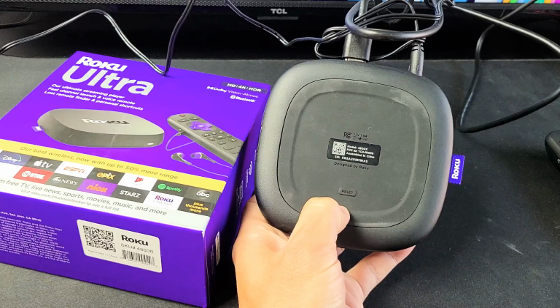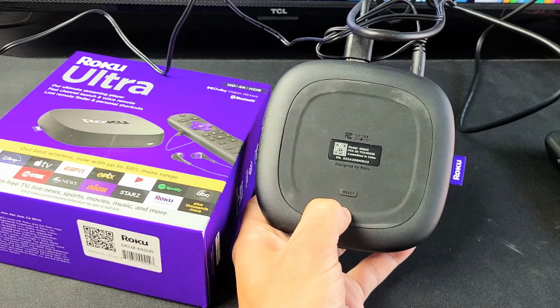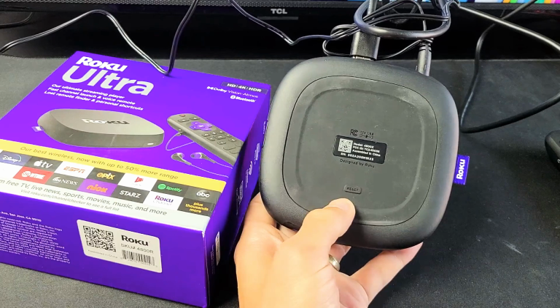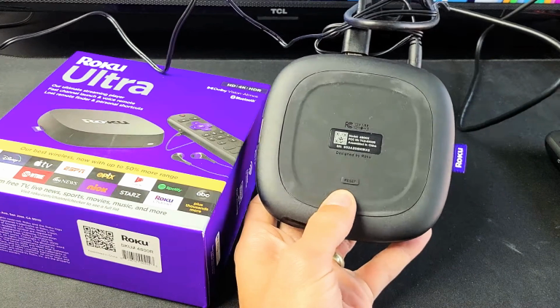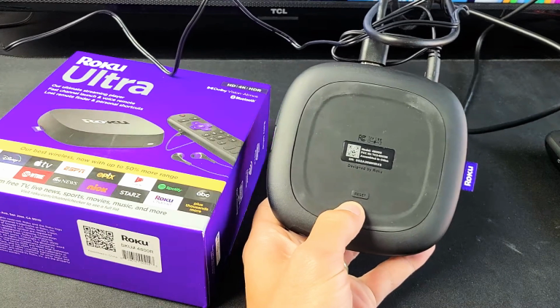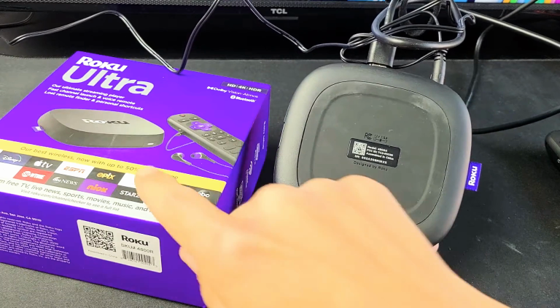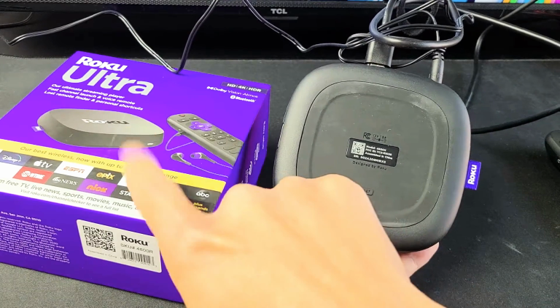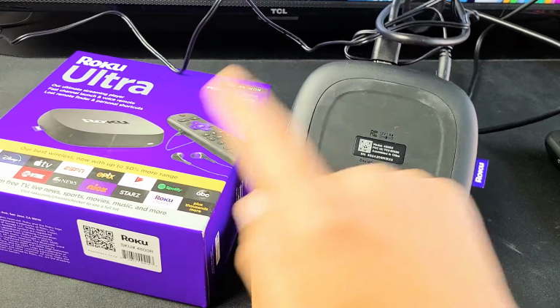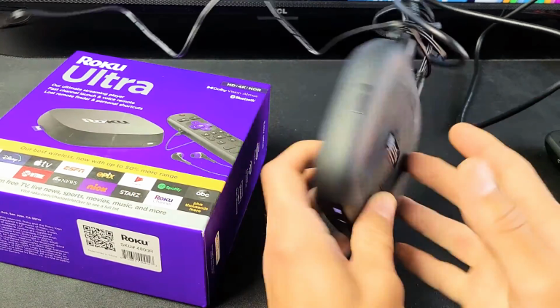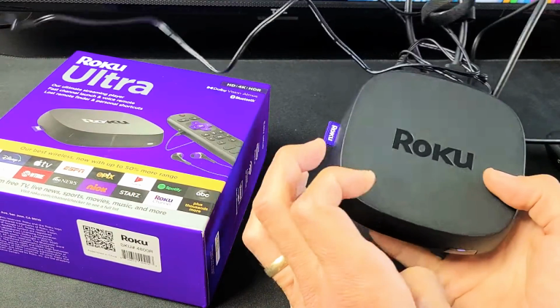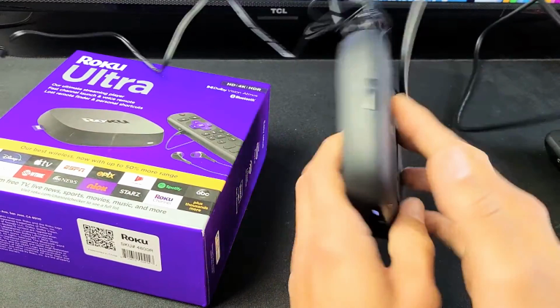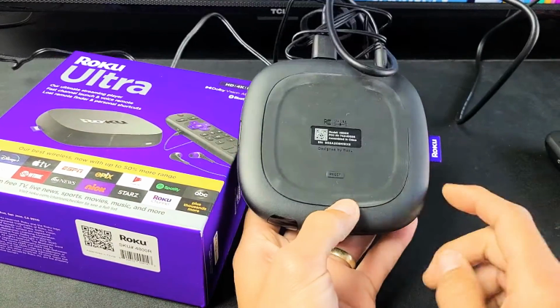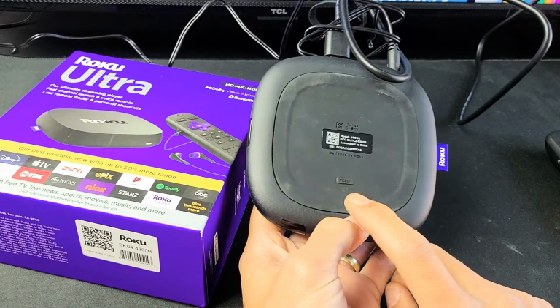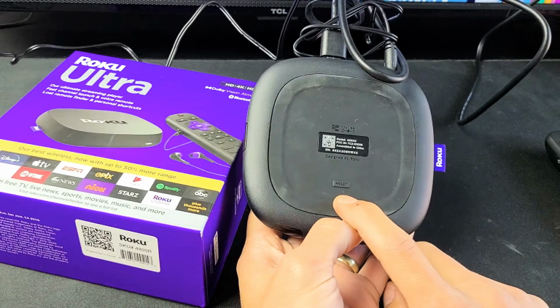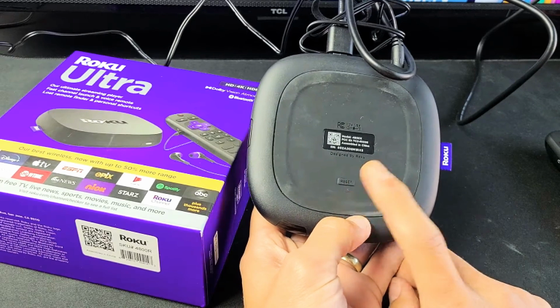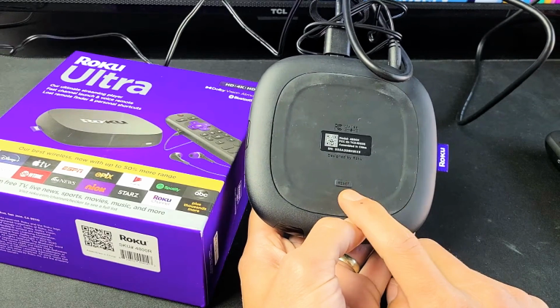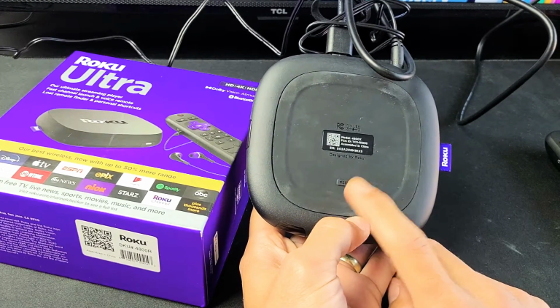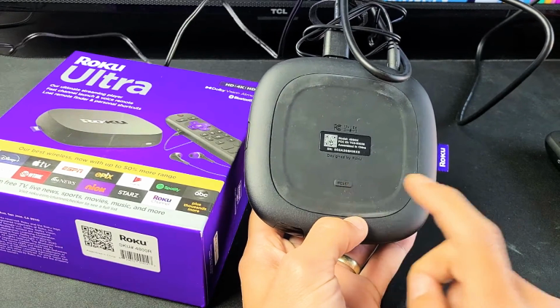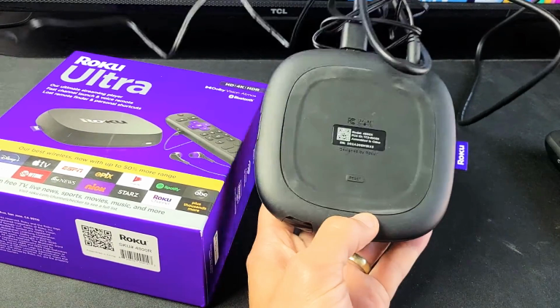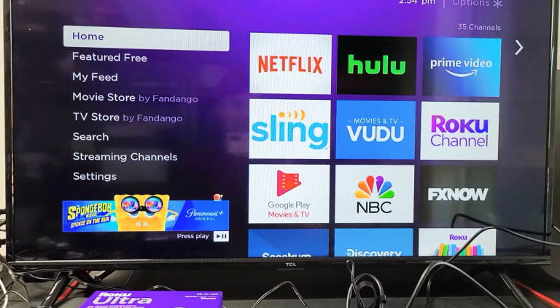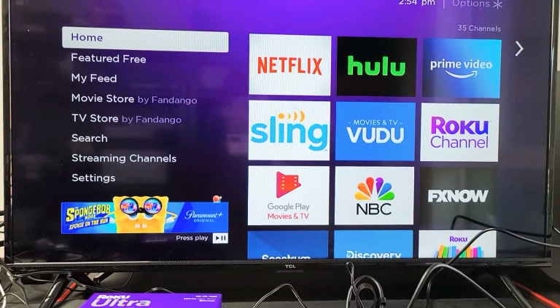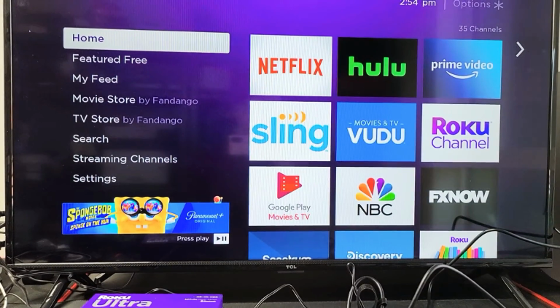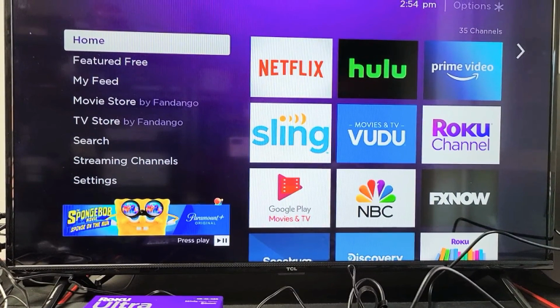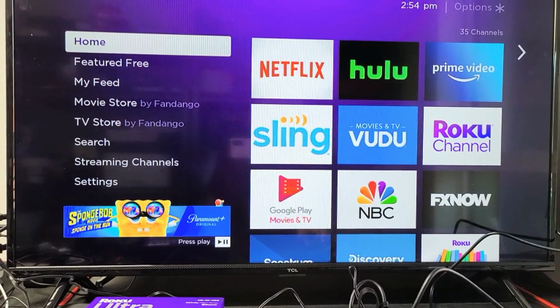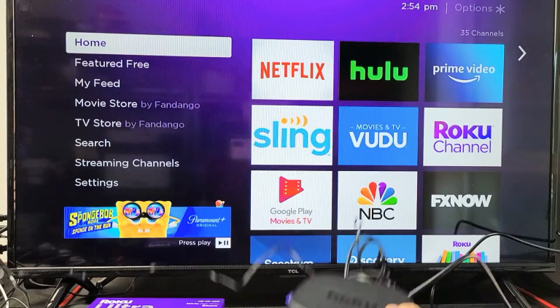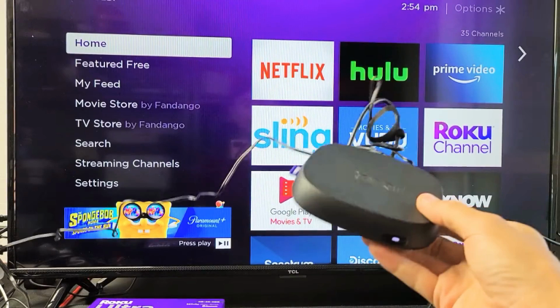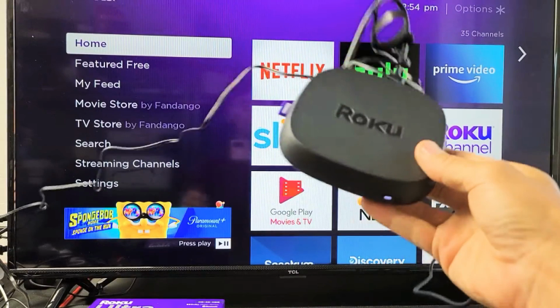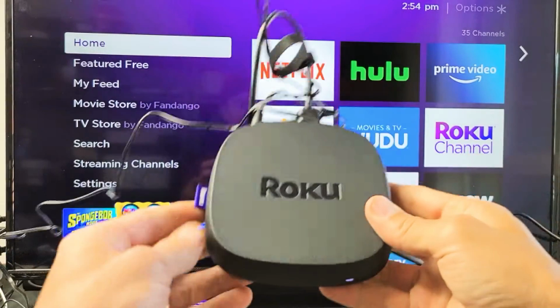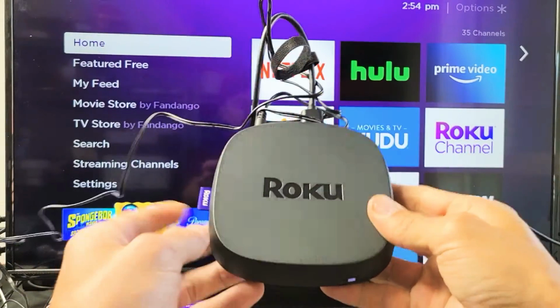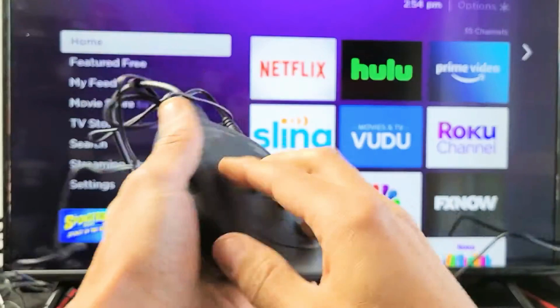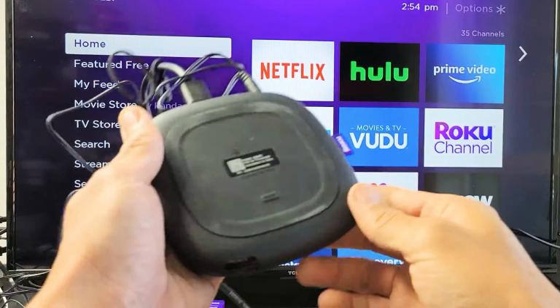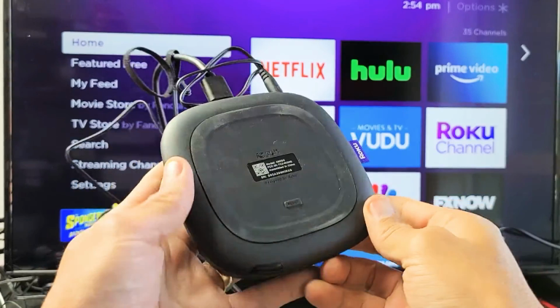I'm going to show you how to perform a factory reset on your Roku Ultra simply by using the reset button on the back of the Ultra device itself. We're not going to need a remote, so simply go ahead and grab your Roku Ultra.